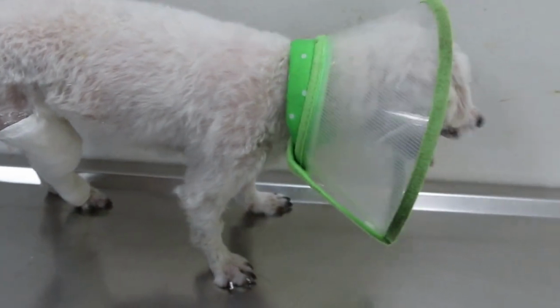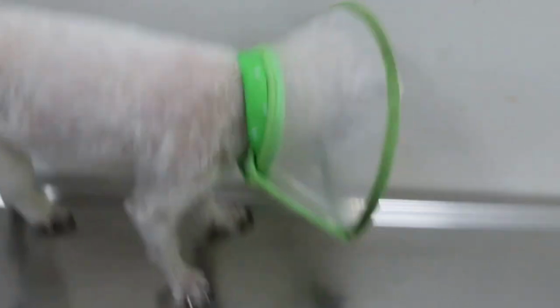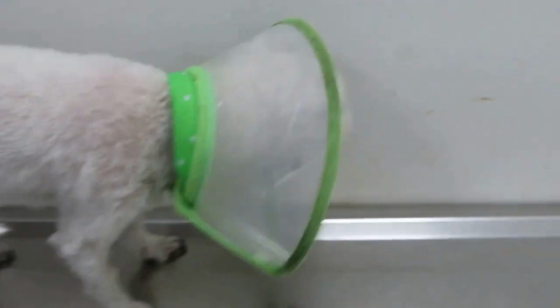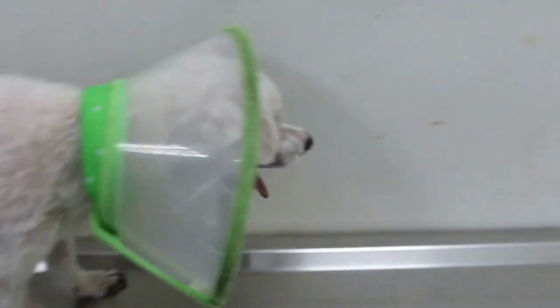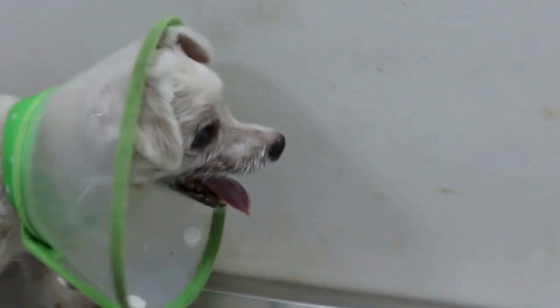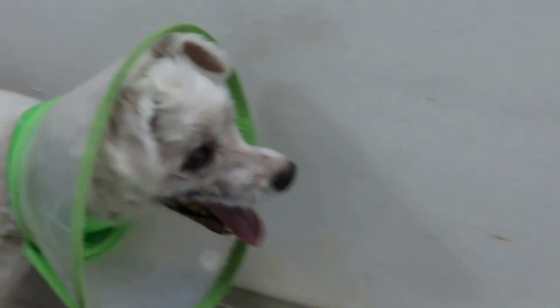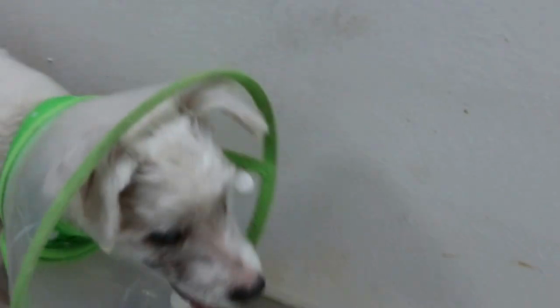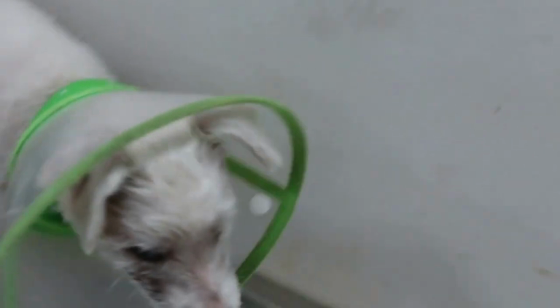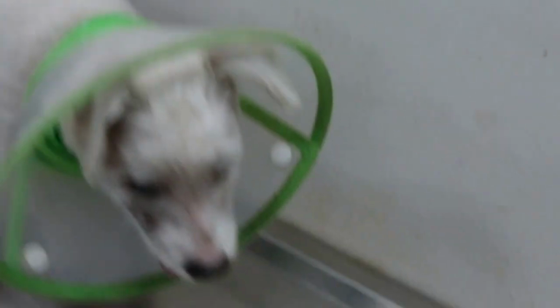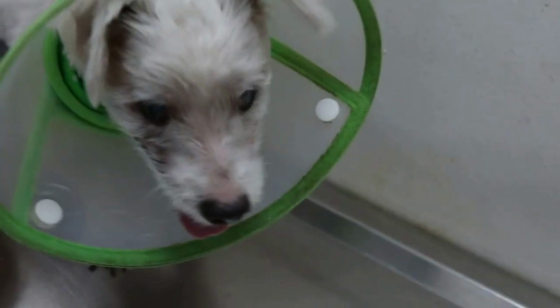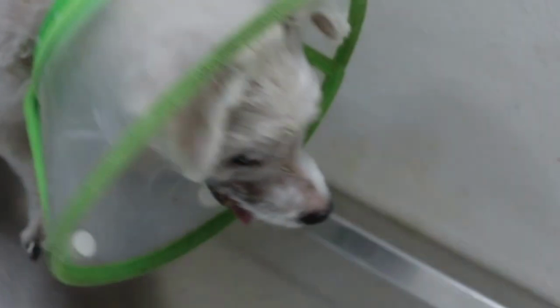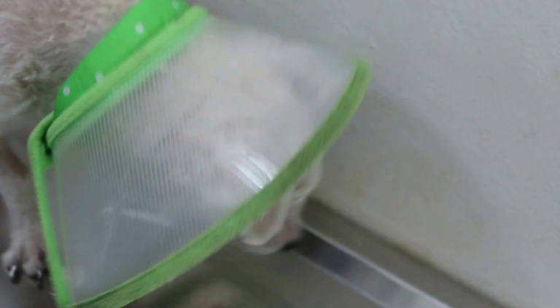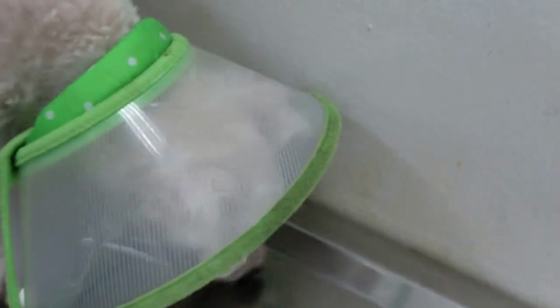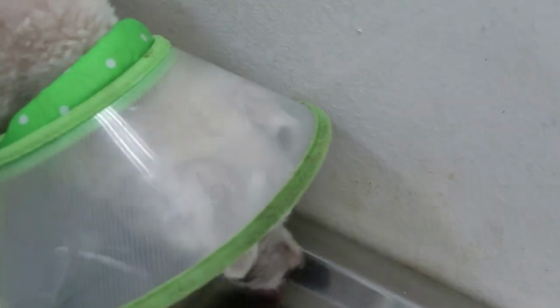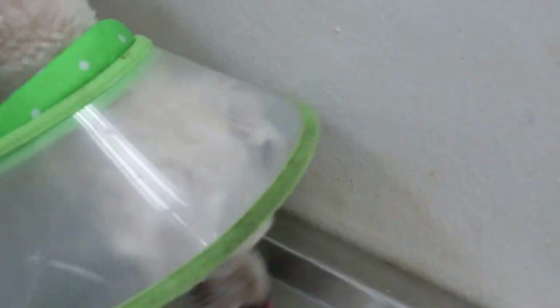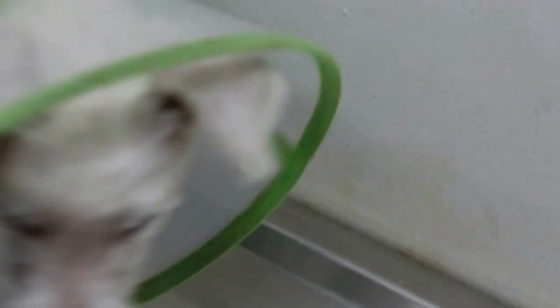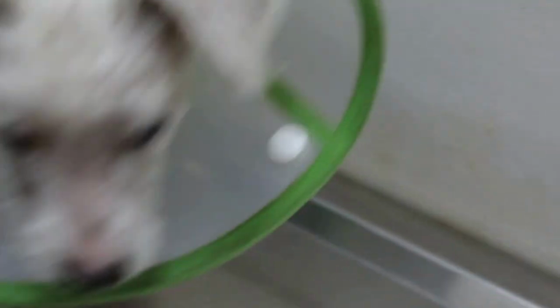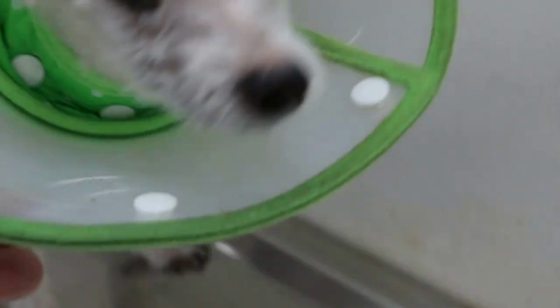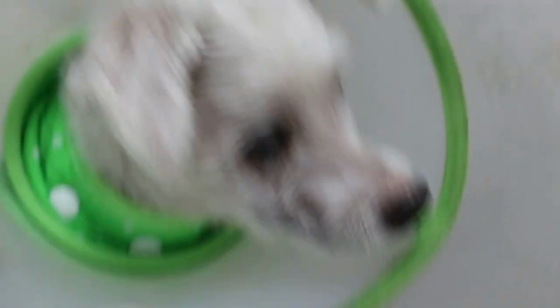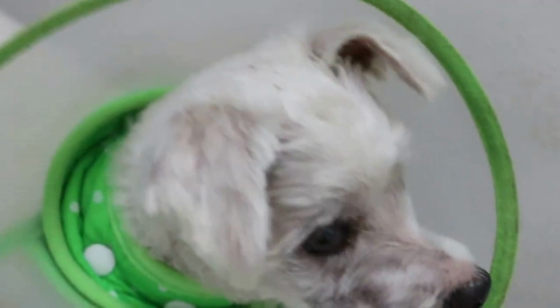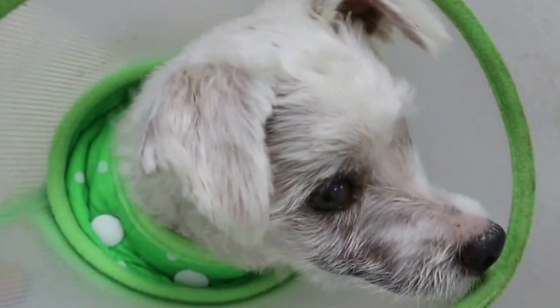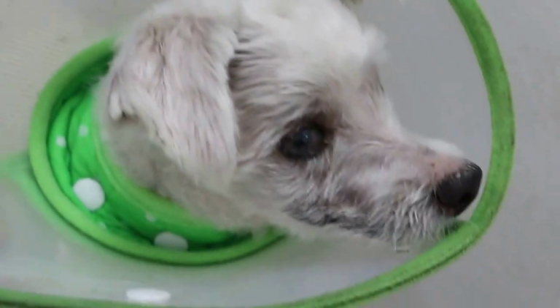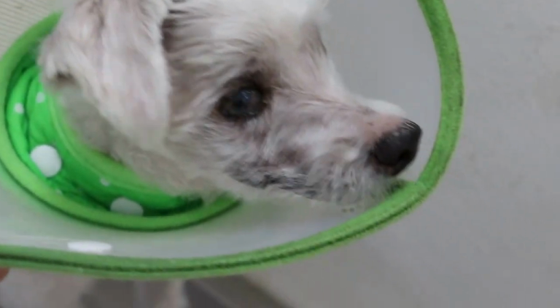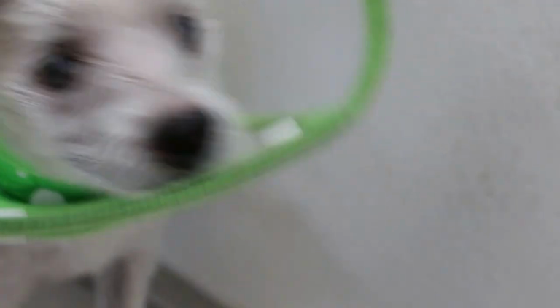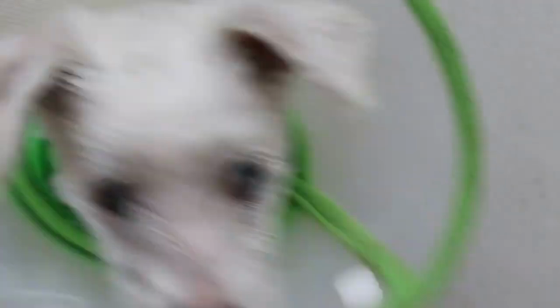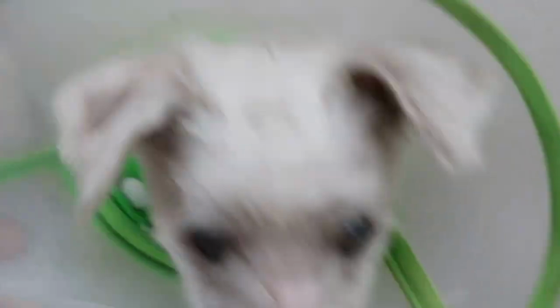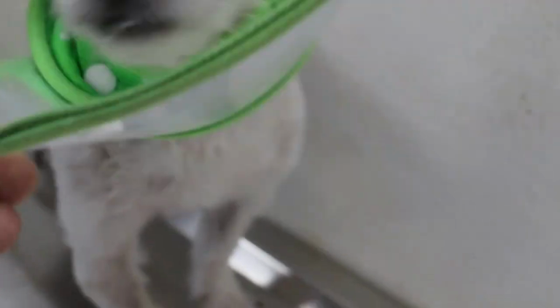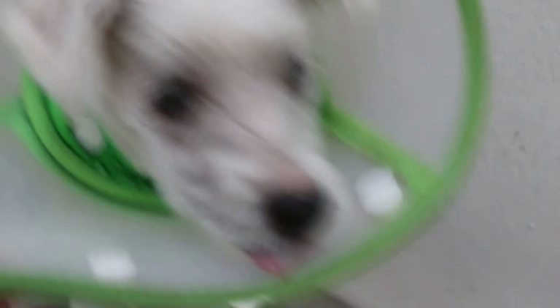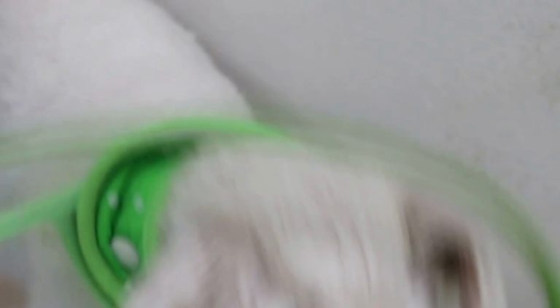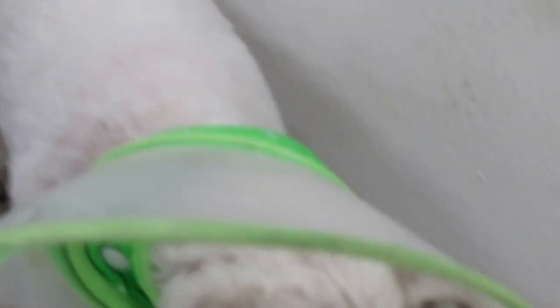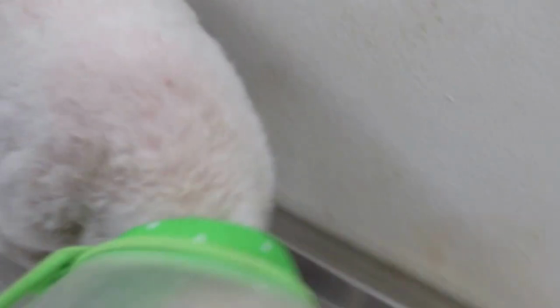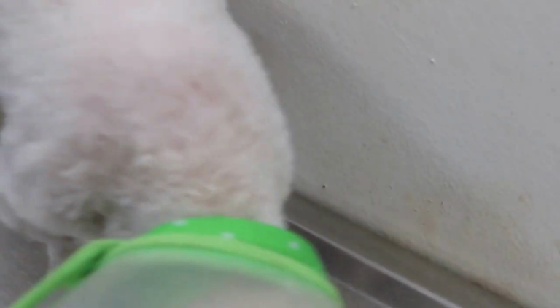Because he is a bit old, he has a cataract, and you can see the eyeballs are sunken. So he can't really see well.